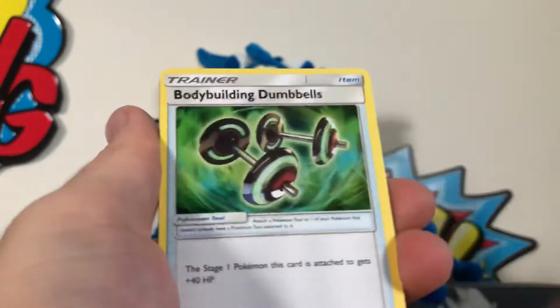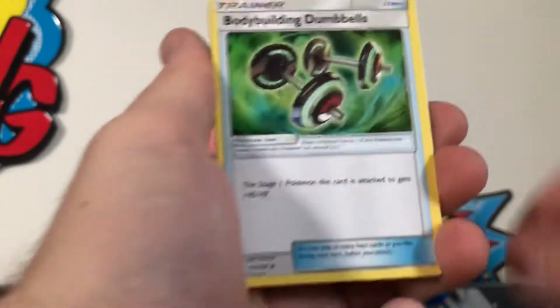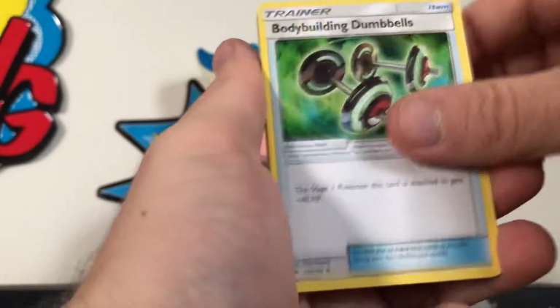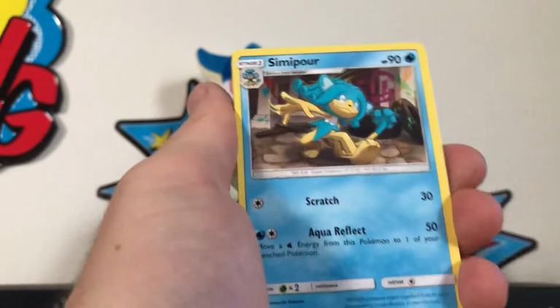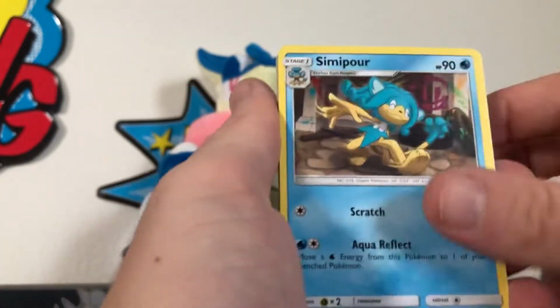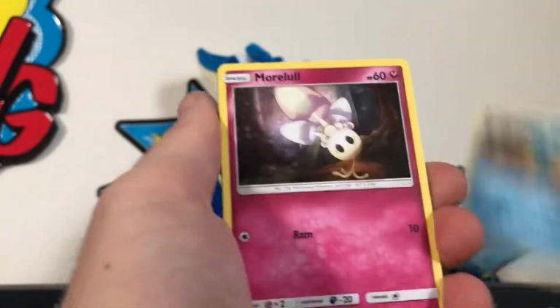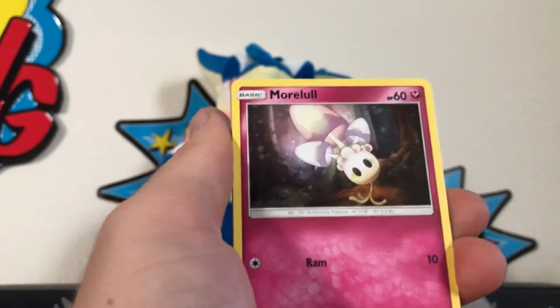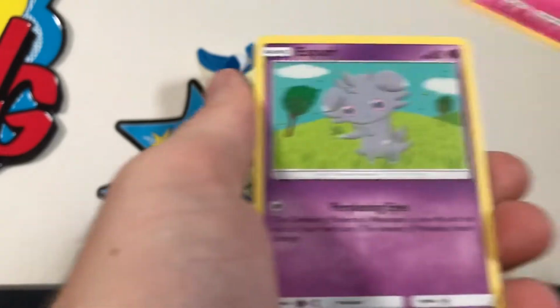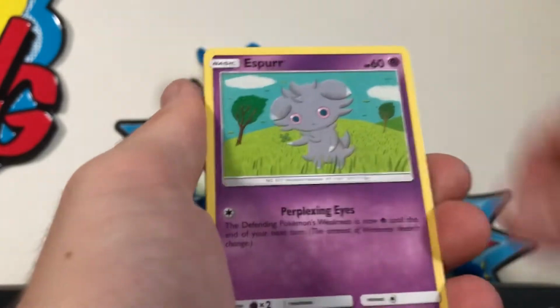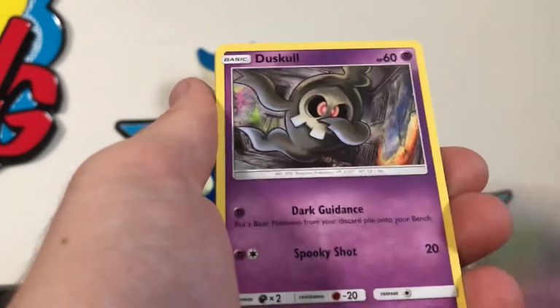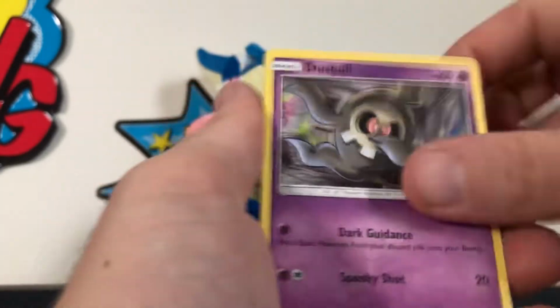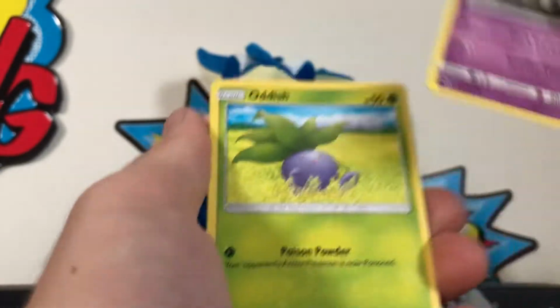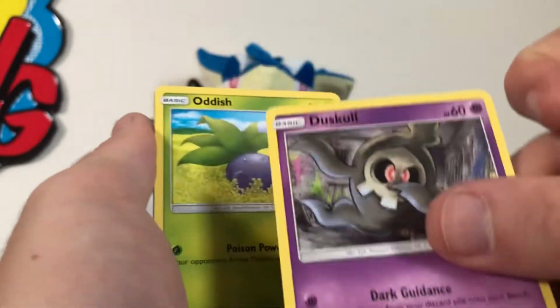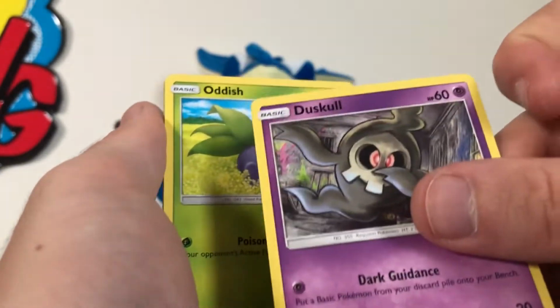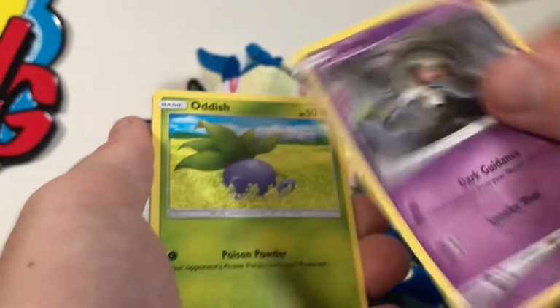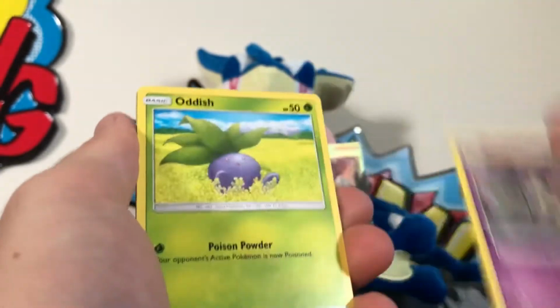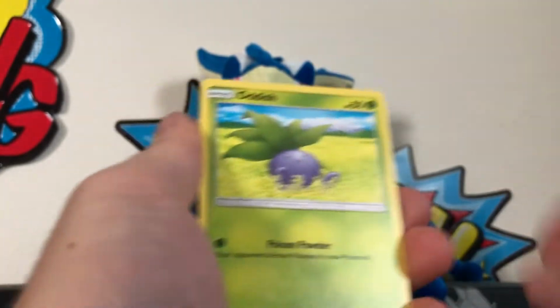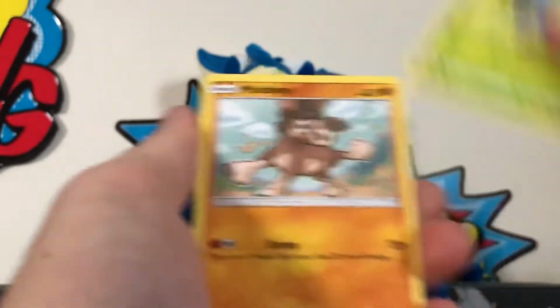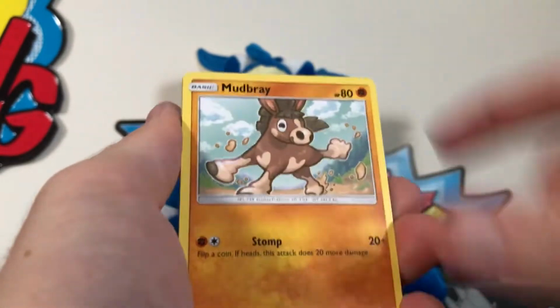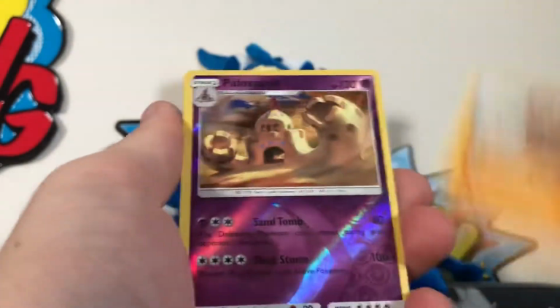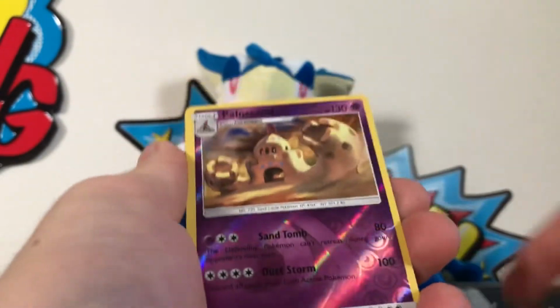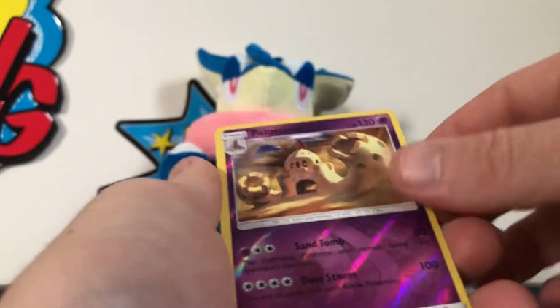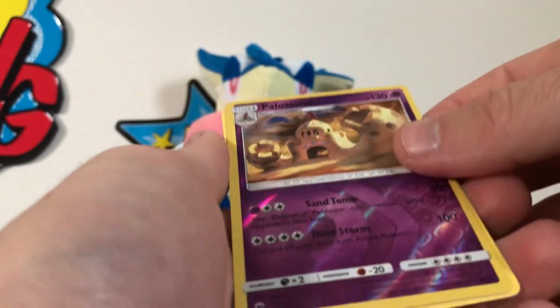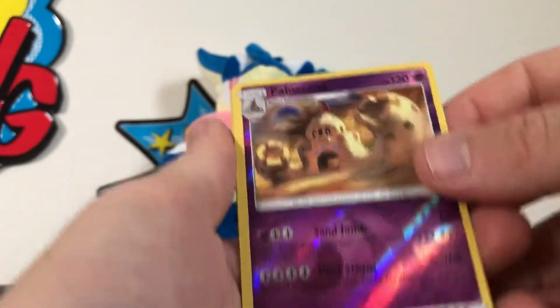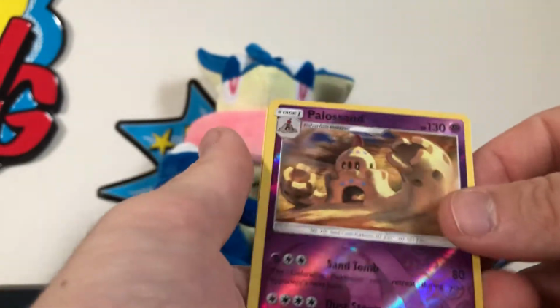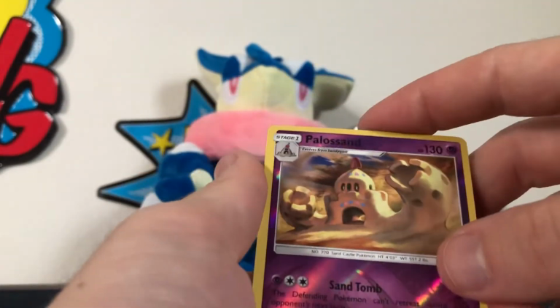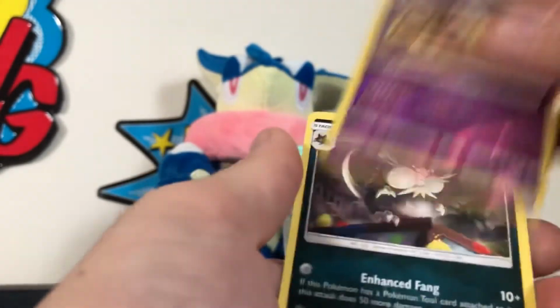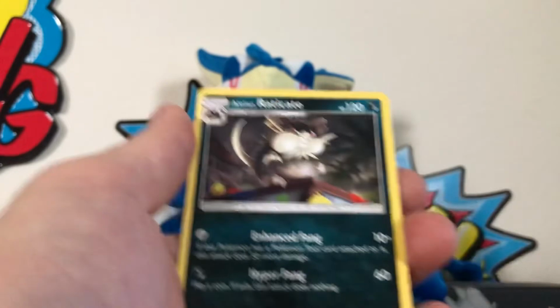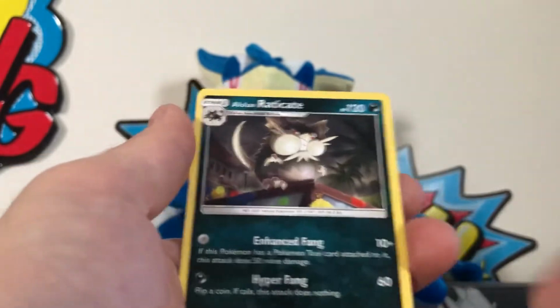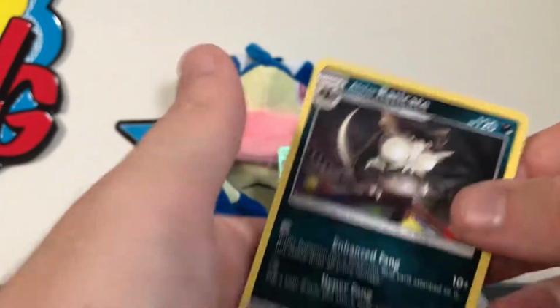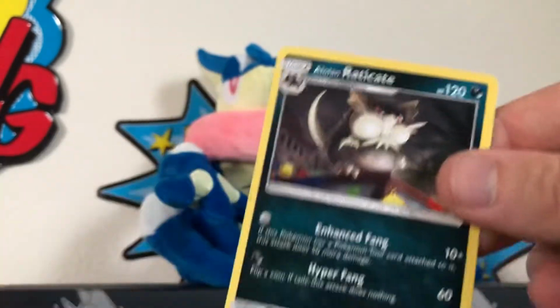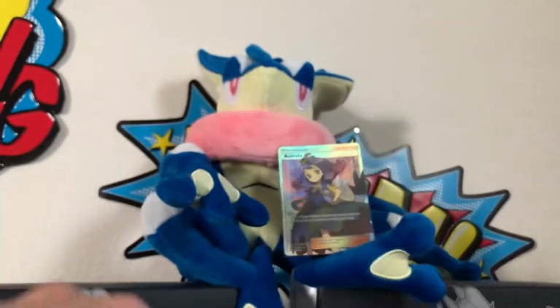Sophocles, Bodybuilding Dumbbells, Pansear, Morlul, Espeon, Dusclops, dabbing Dusclops, Oddish, Mudbray, reverse holographic rare Pile of Sand, and a regular rare Raticate.